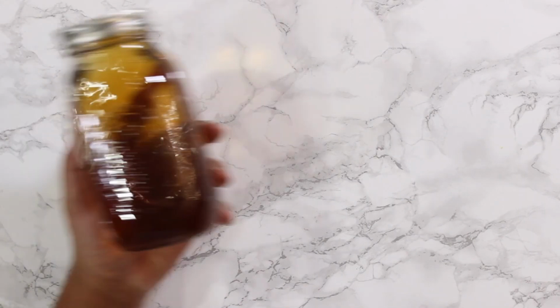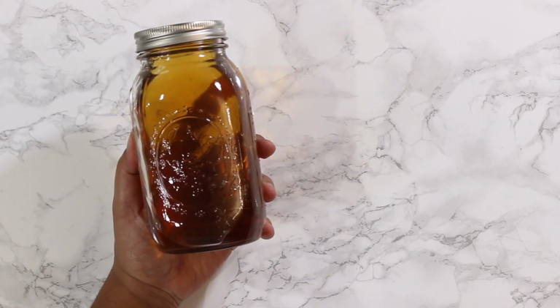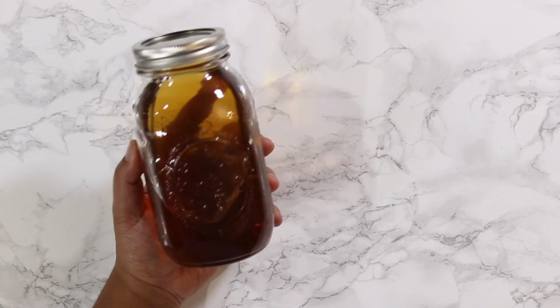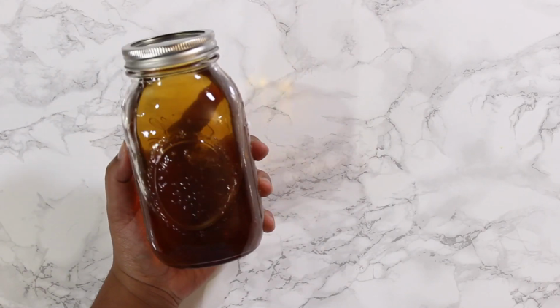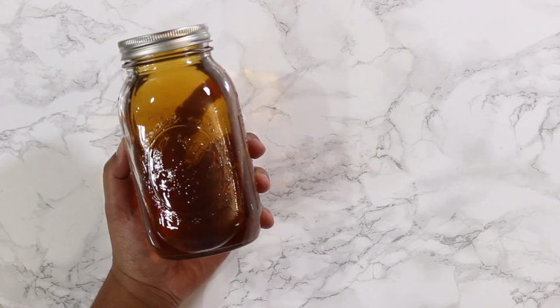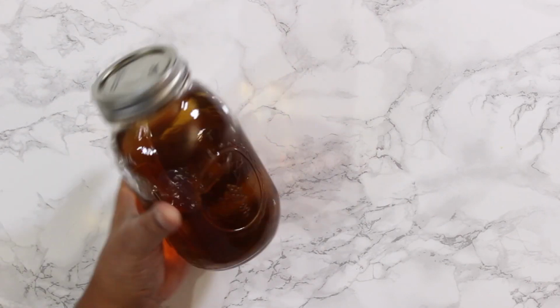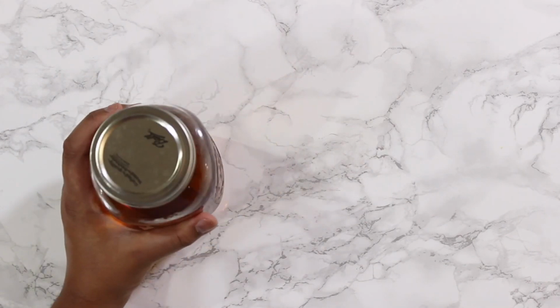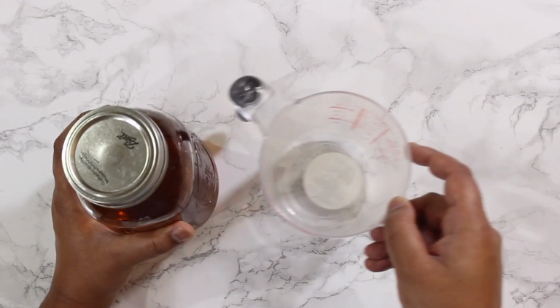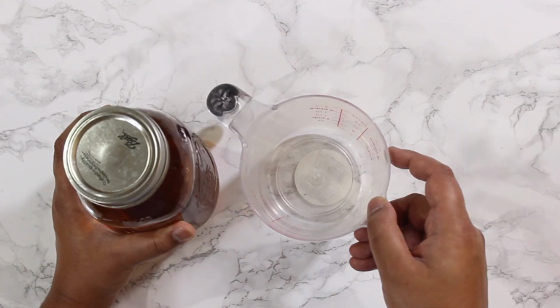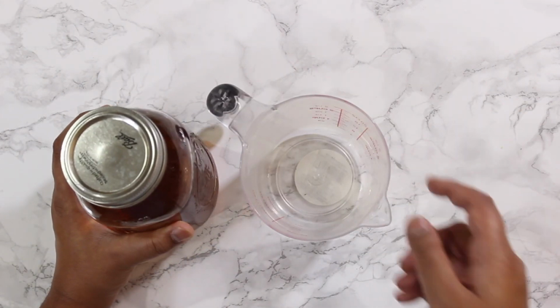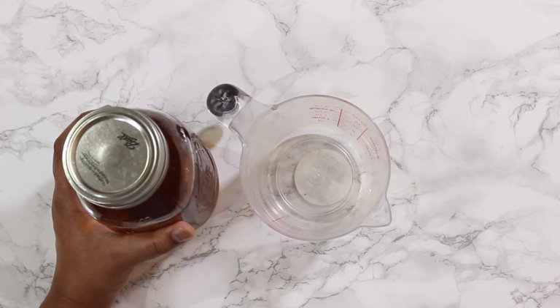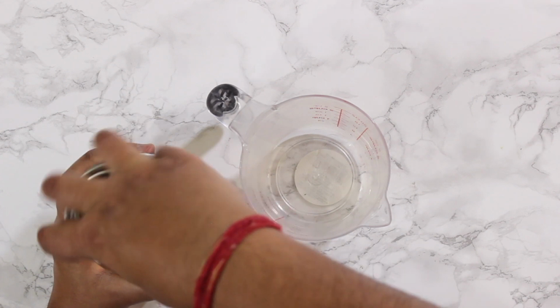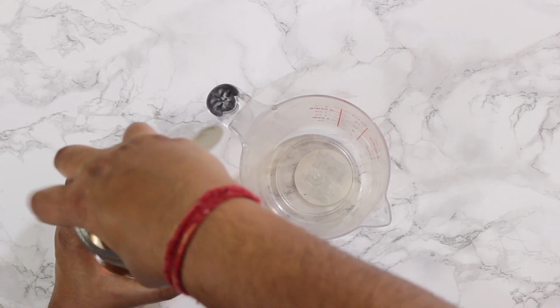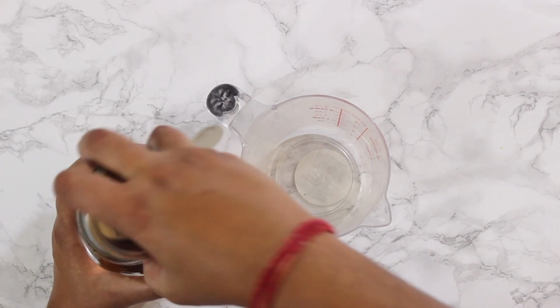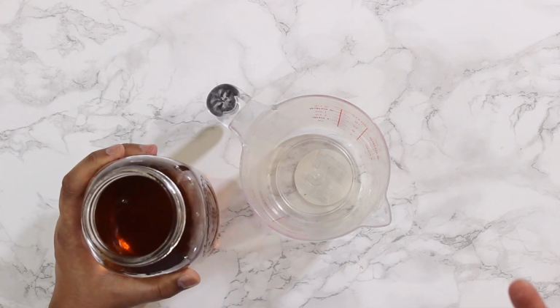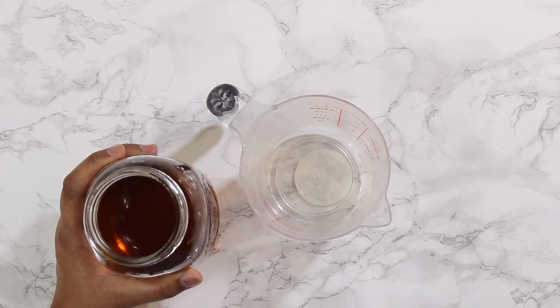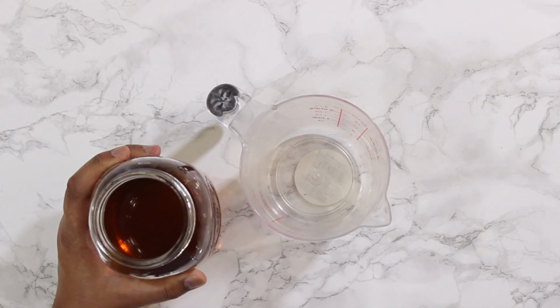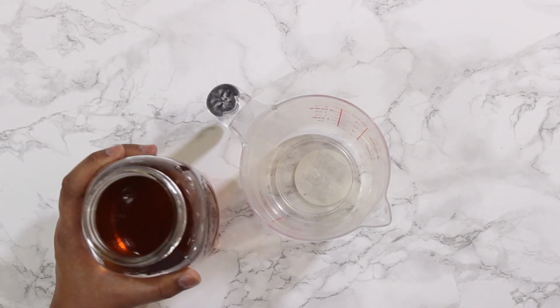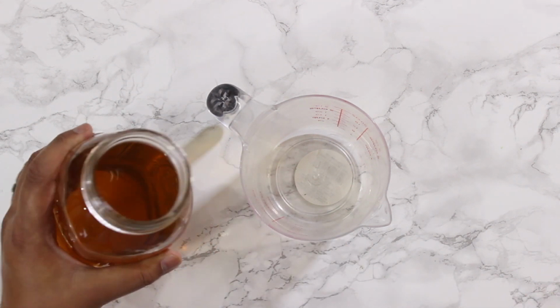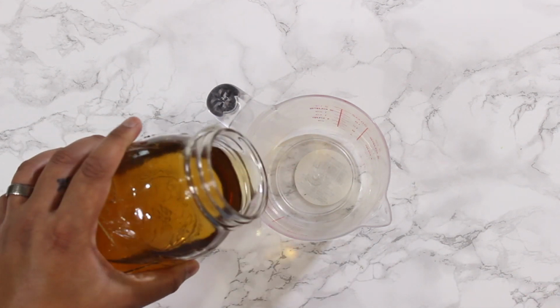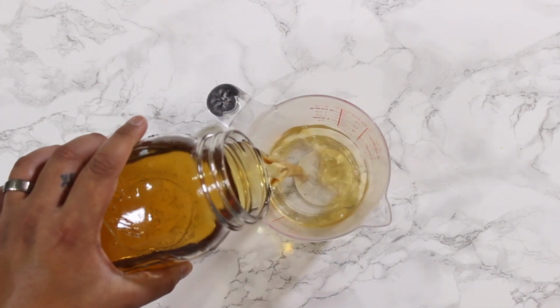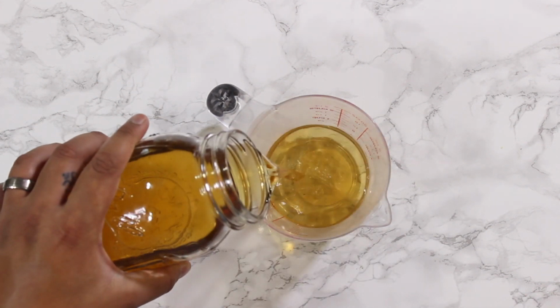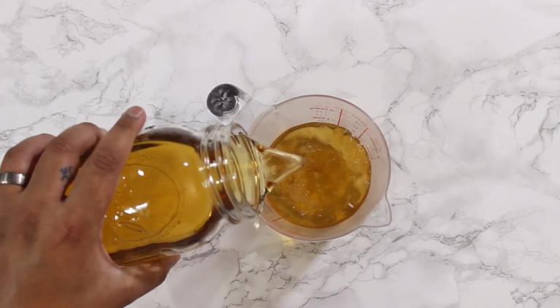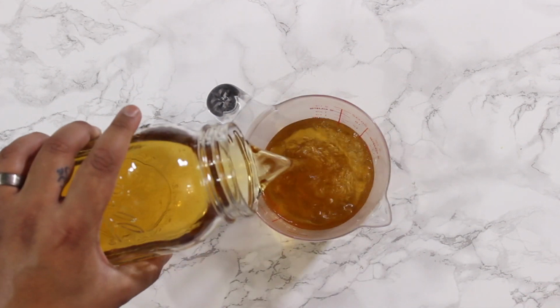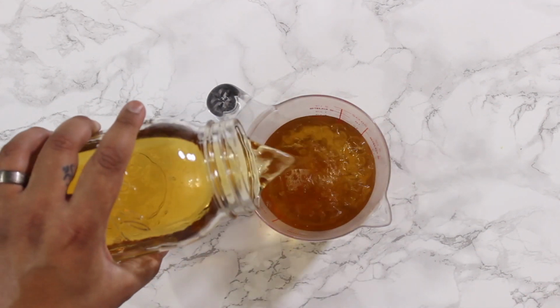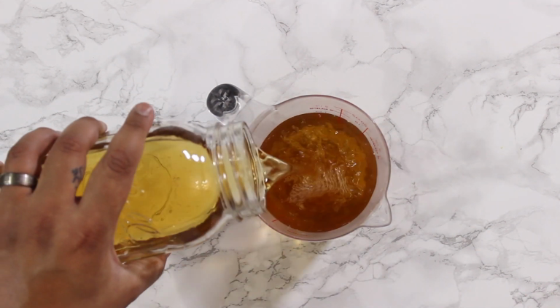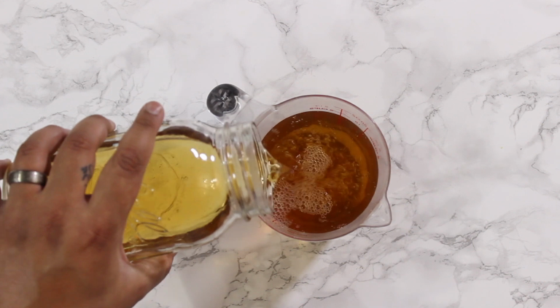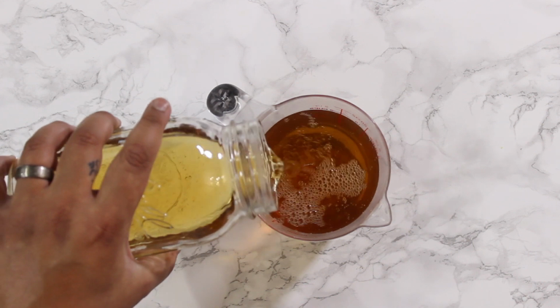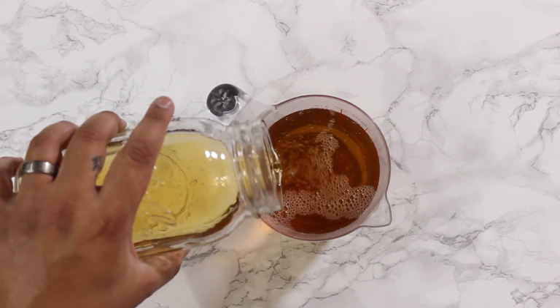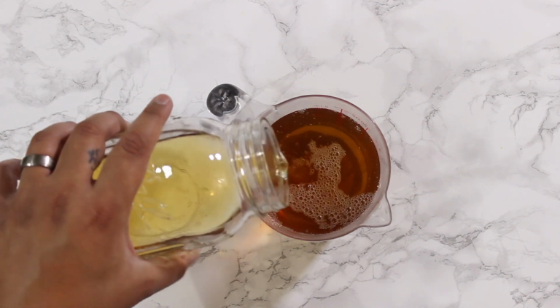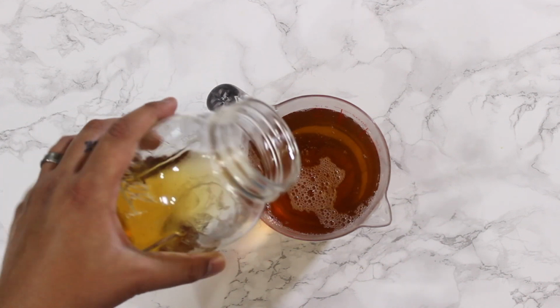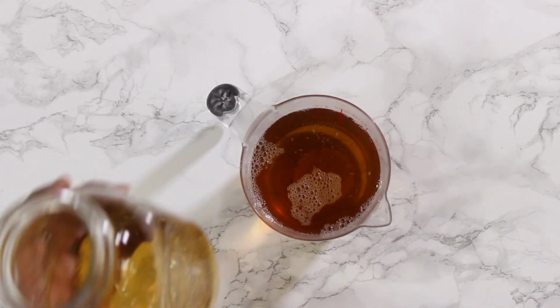Next you'll need two cups of vegetable broth or vegan dashi. You can check out my previous video on how to make vegan dashi — link below. You can also use water if you're in a bind, but the dashi really brings out the true Korean flavor.